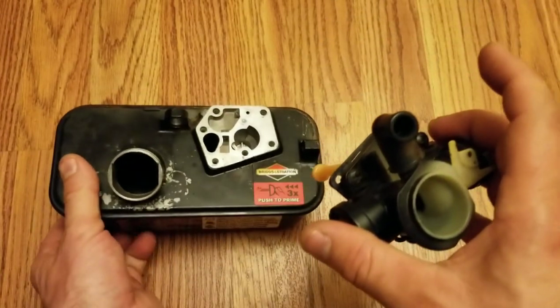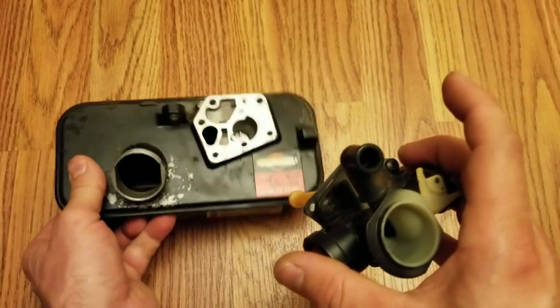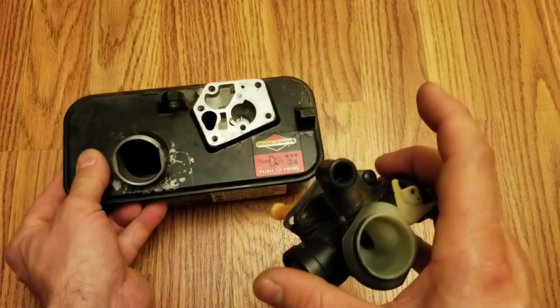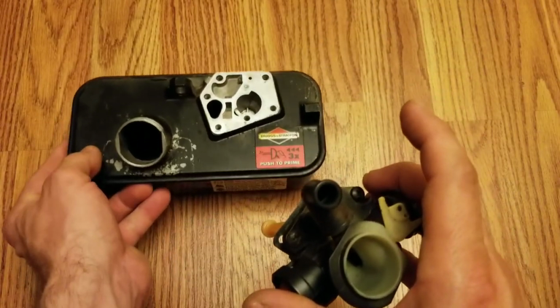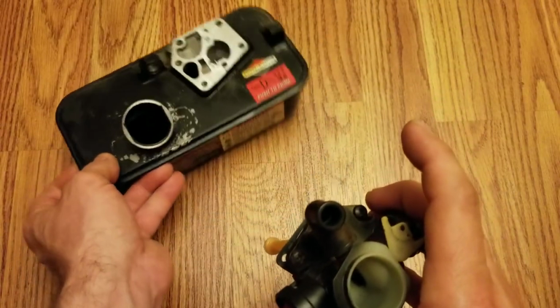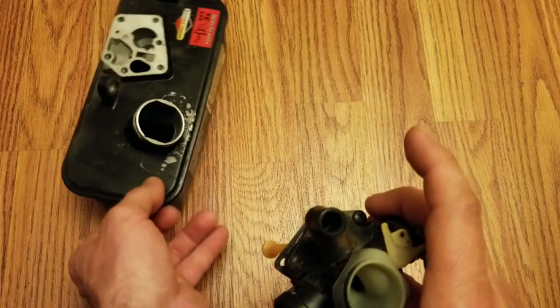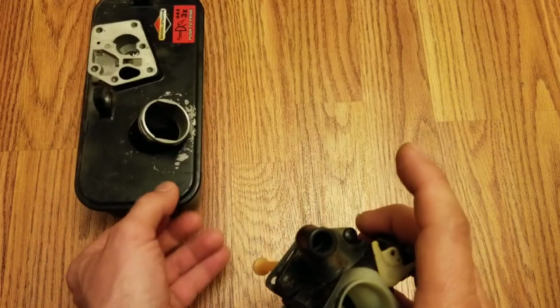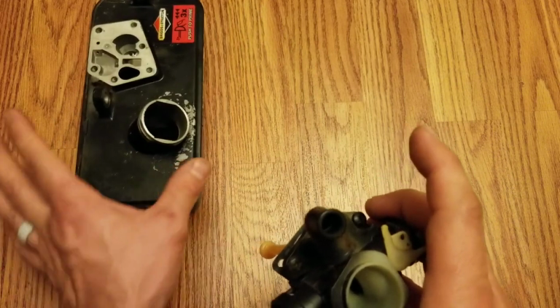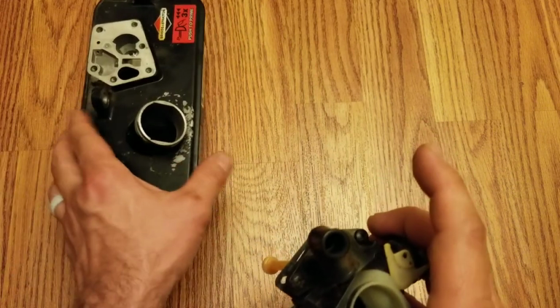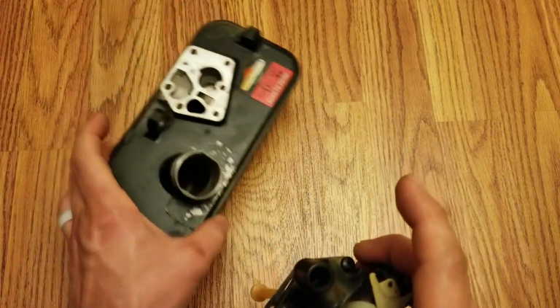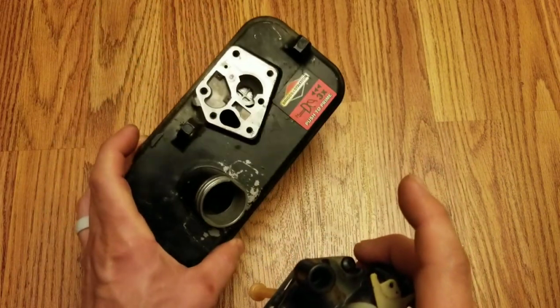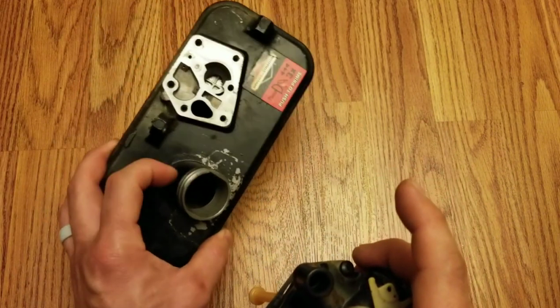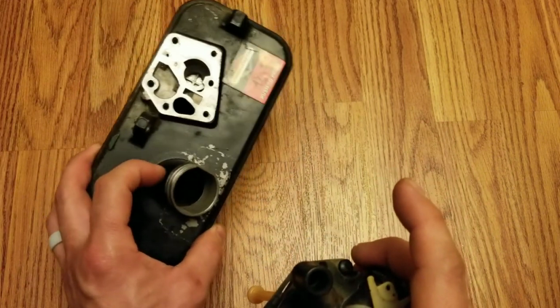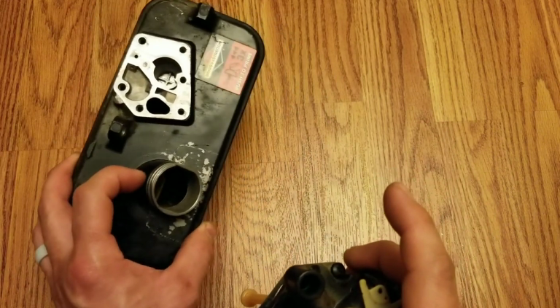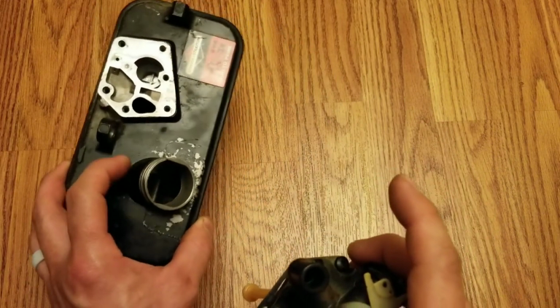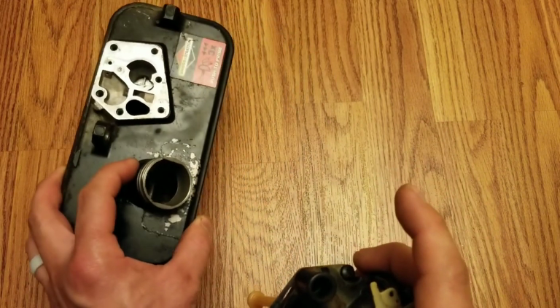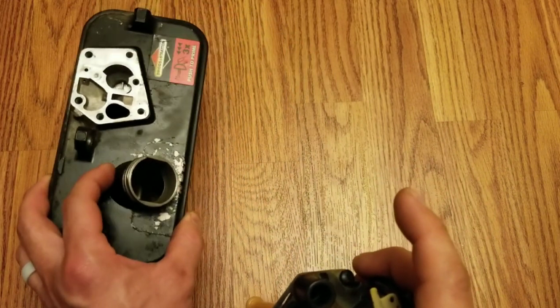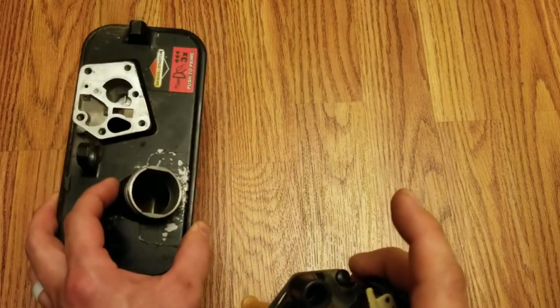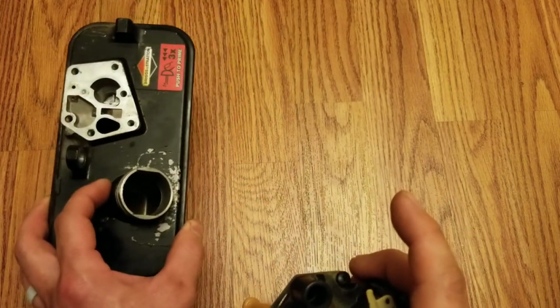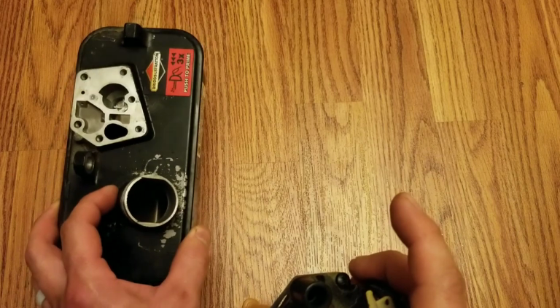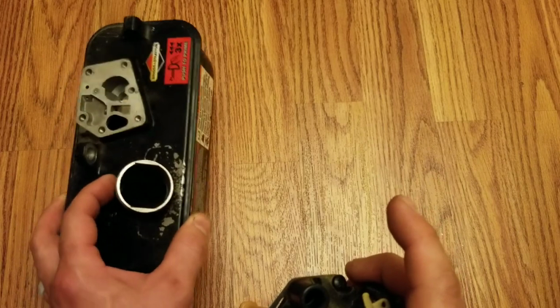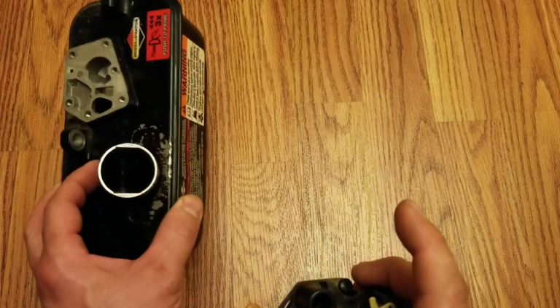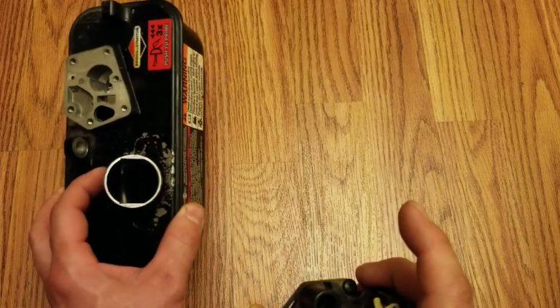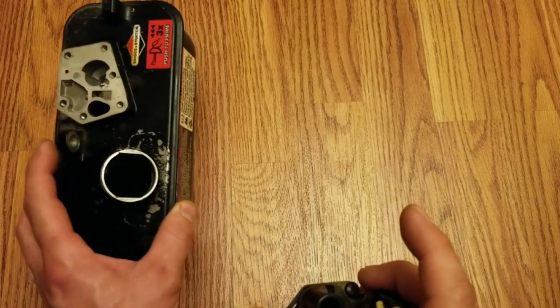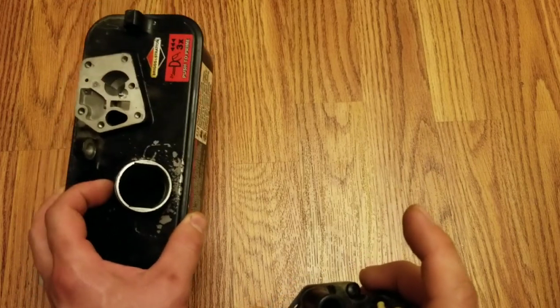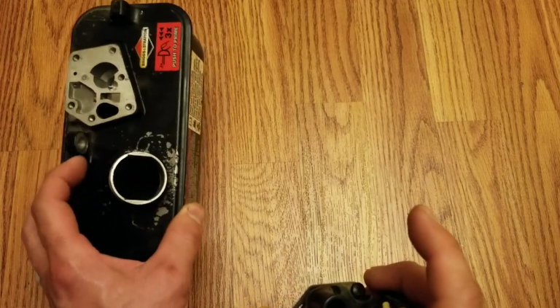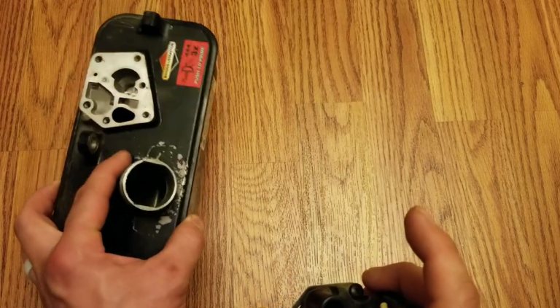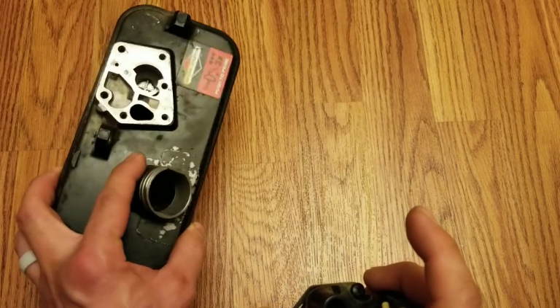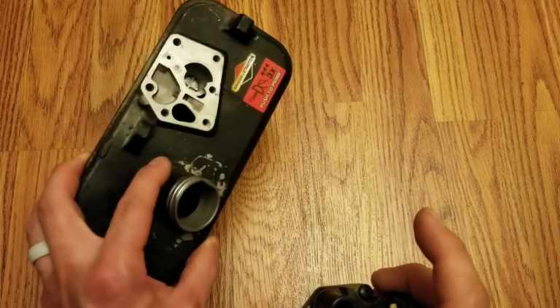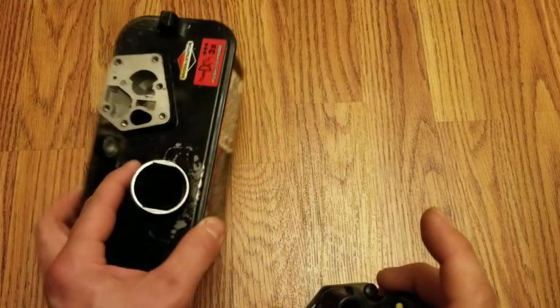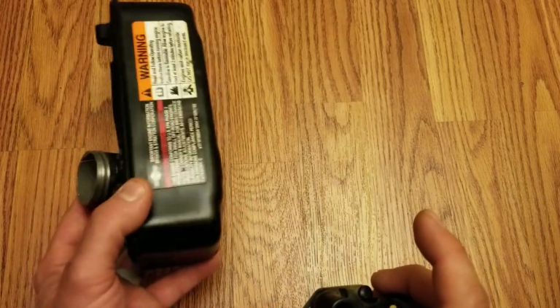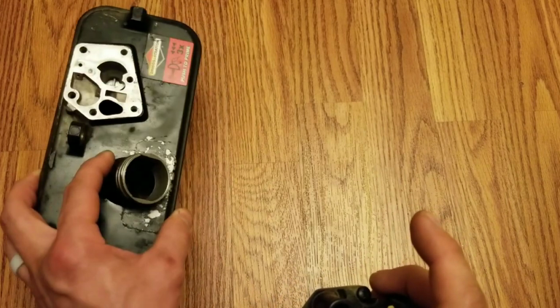Put this gas tank aside. Now when you take your gas tank off, if you're doing this to repair your carburetor, I would highly suggest dumping the fuel and replacing it with fresh fuel and cleaning this out thoroughly.